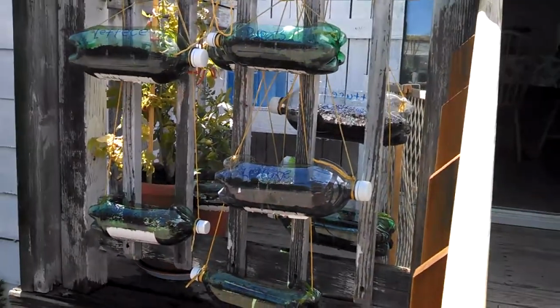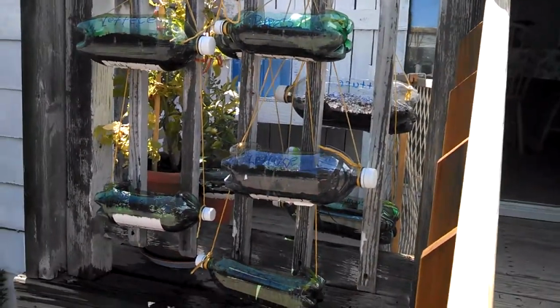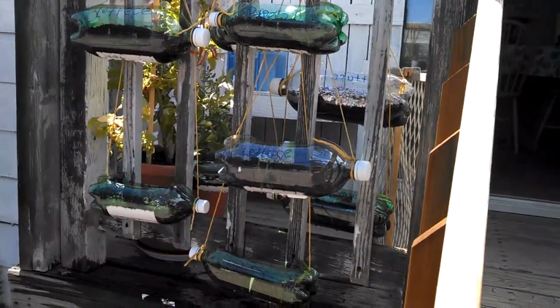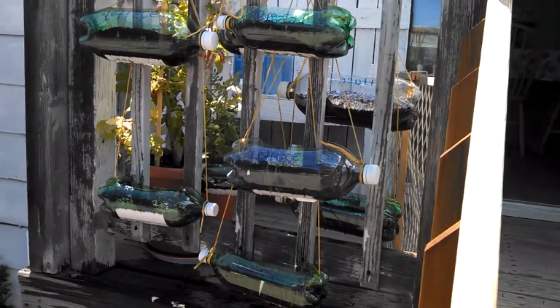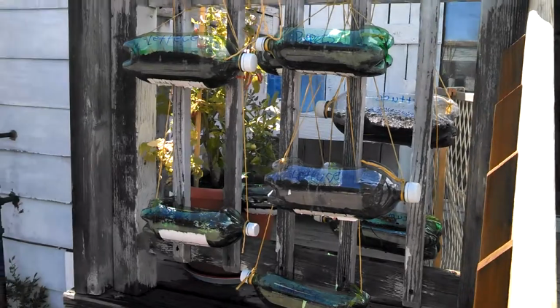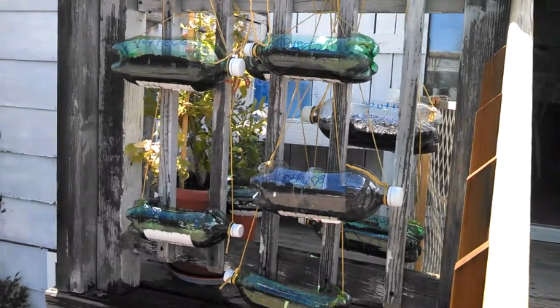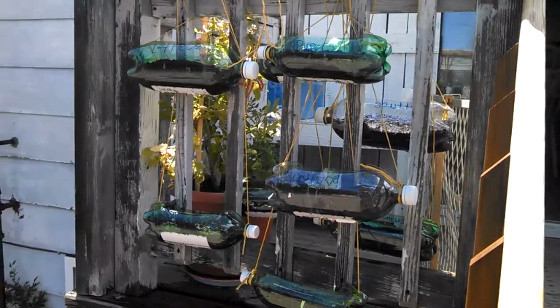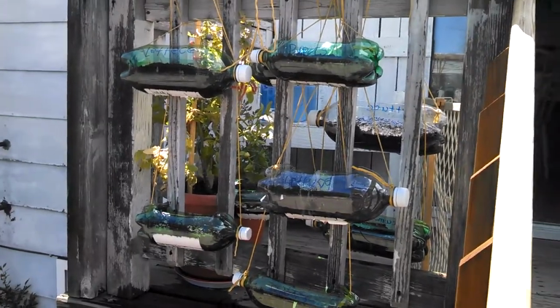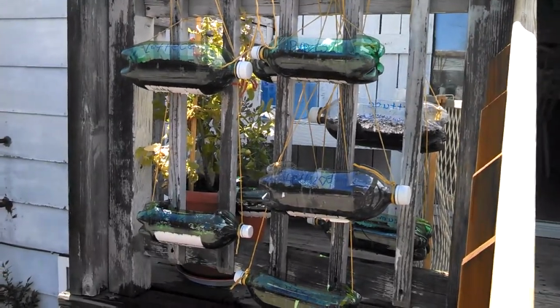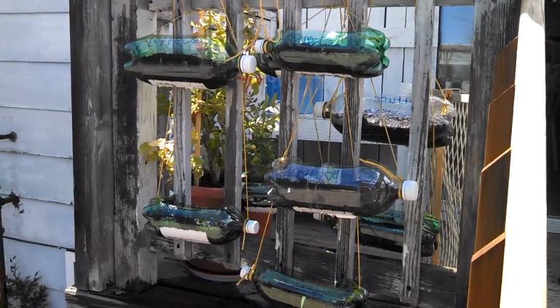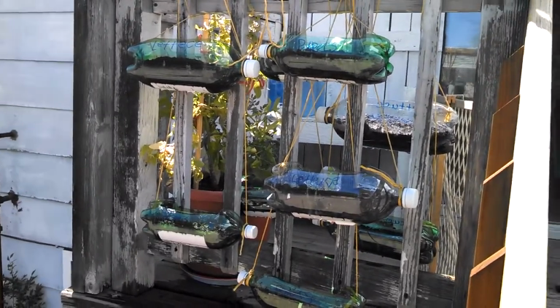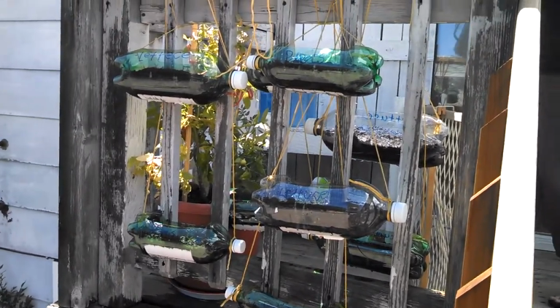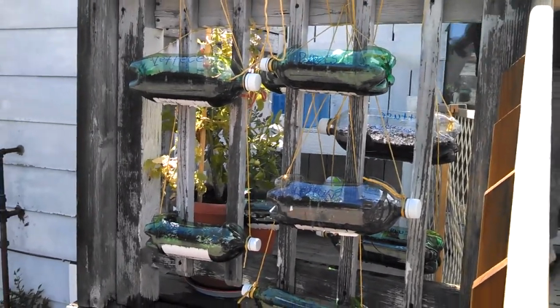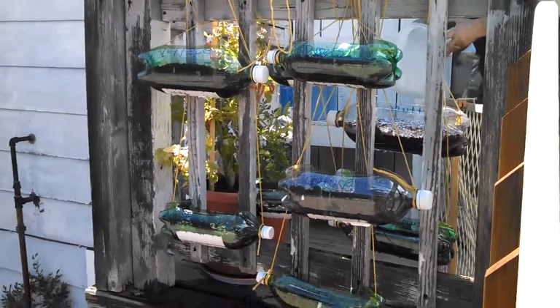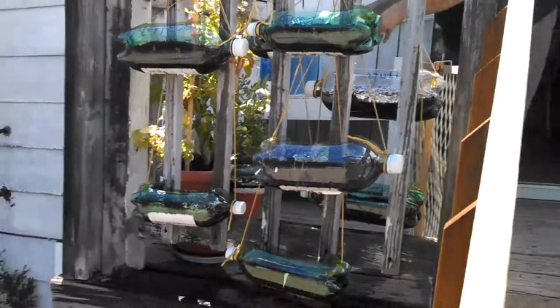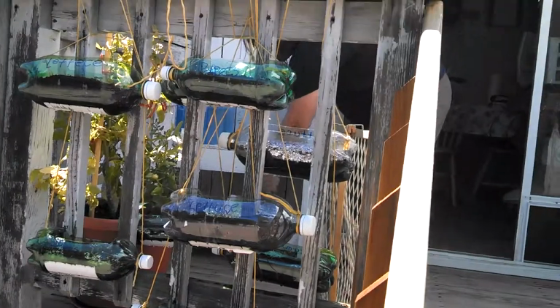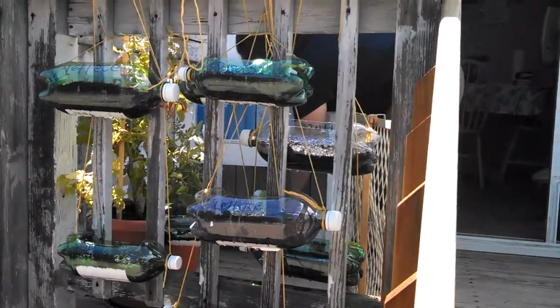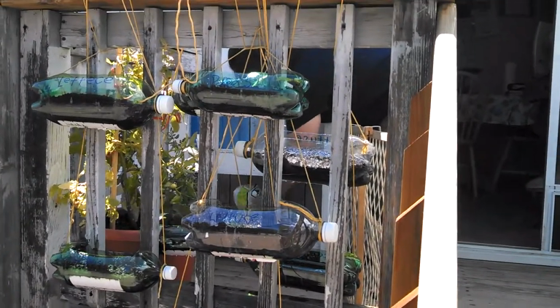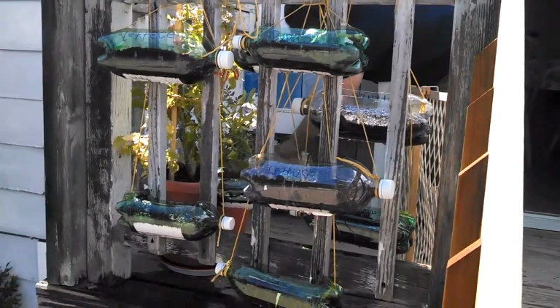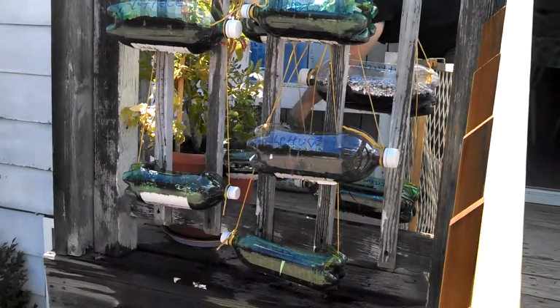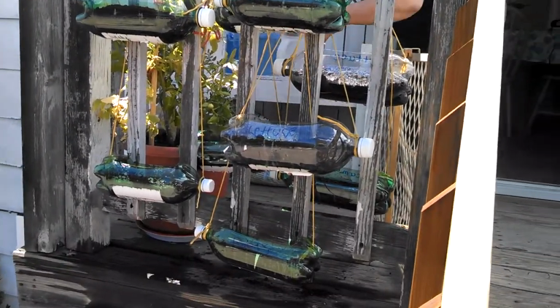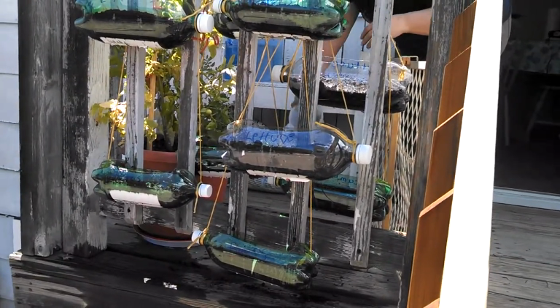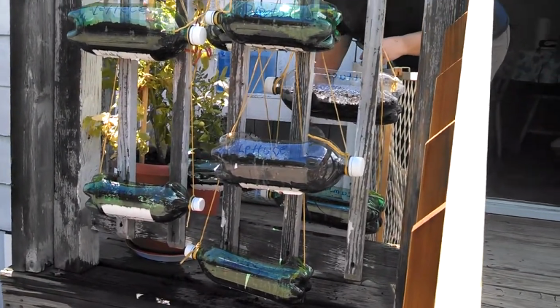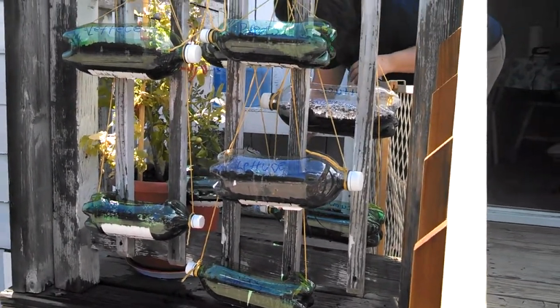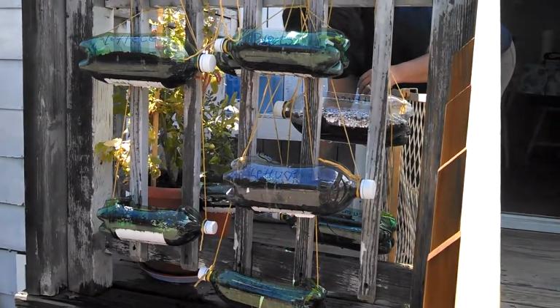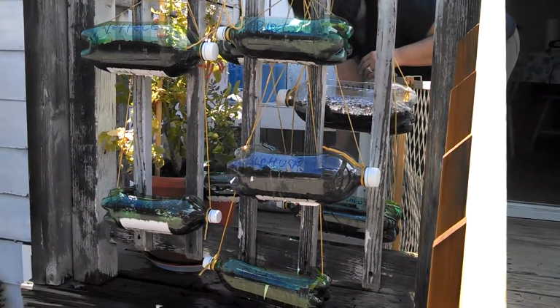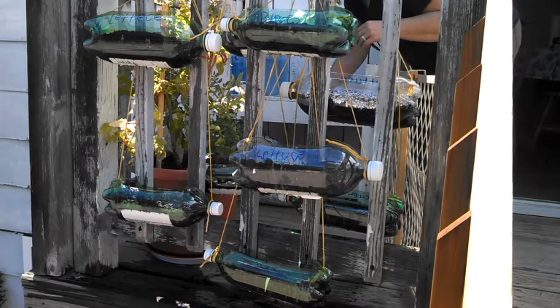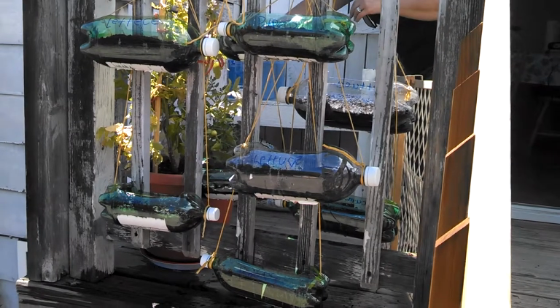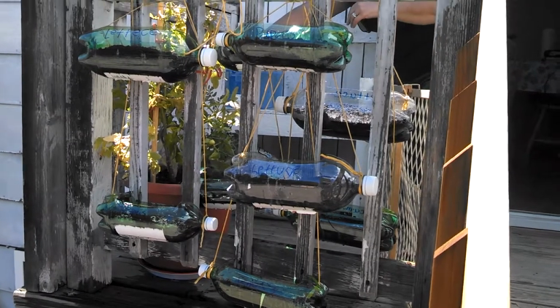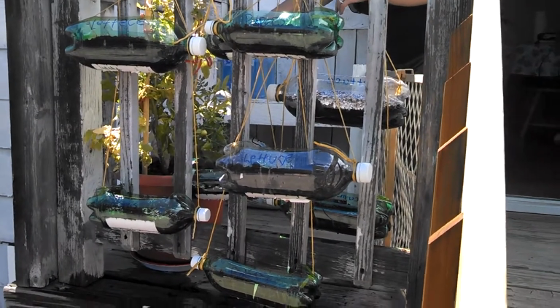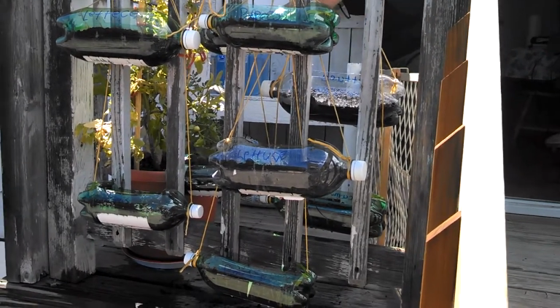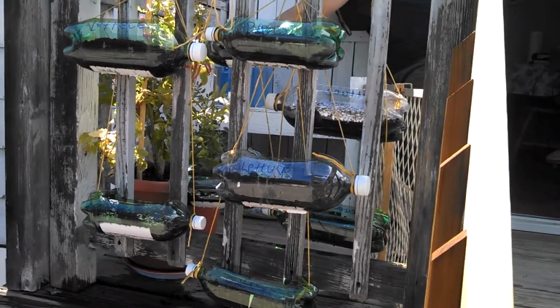So this year we're doing things a bit differently after watching many YouTube videos and other people that I subscribe to. Thank you for giving me this idea — what you're looking at is soda bottles.